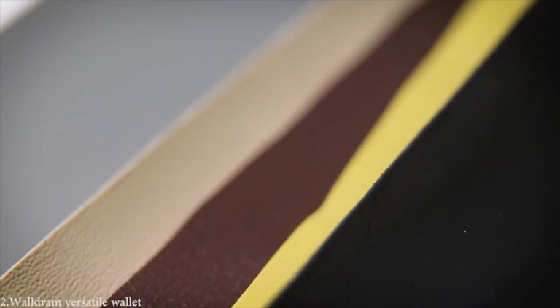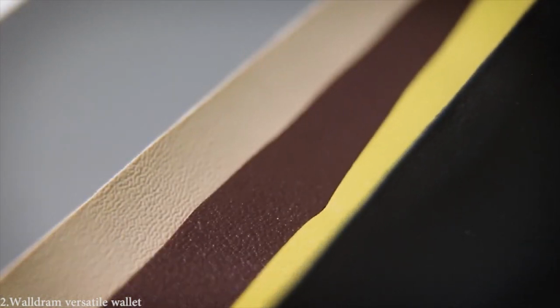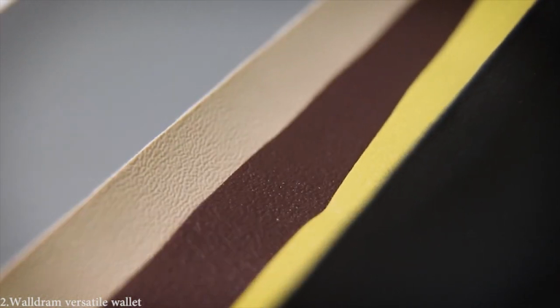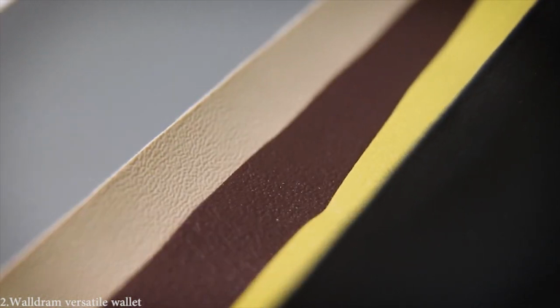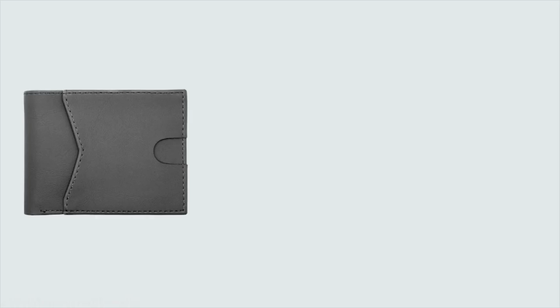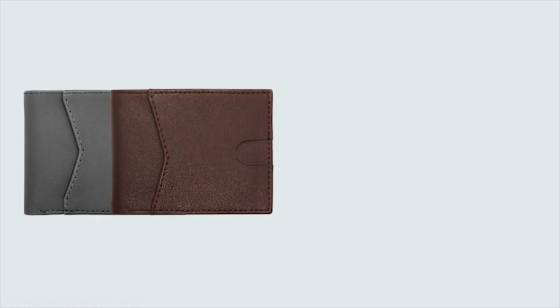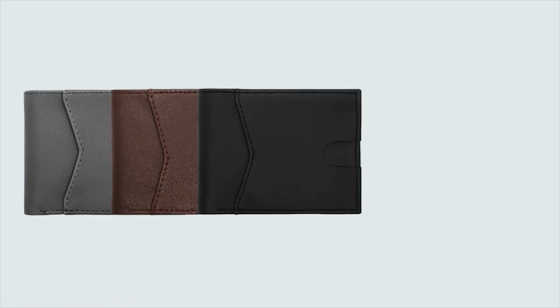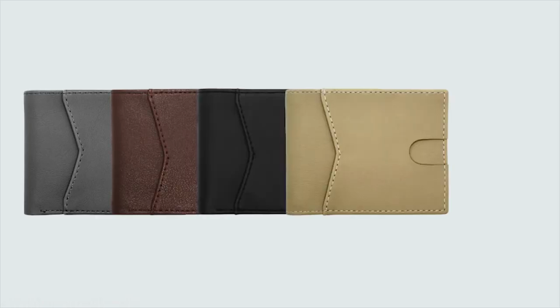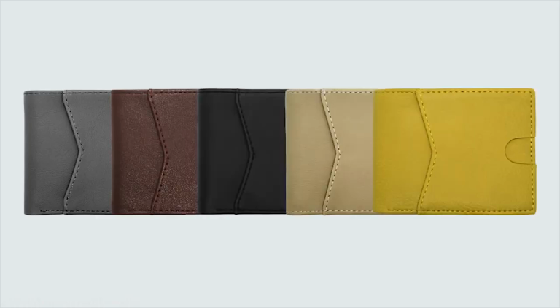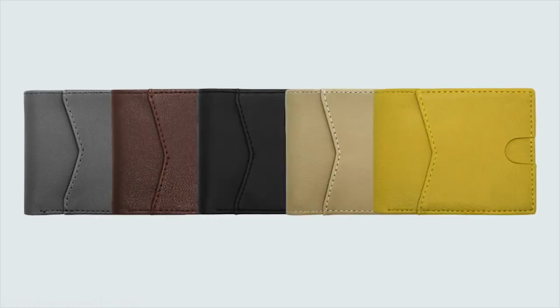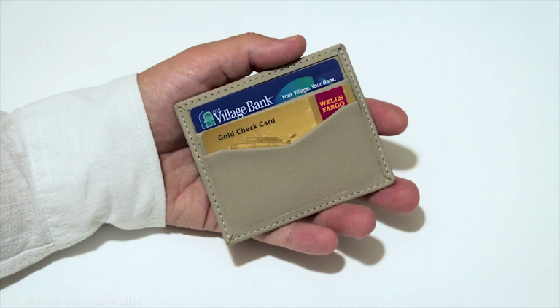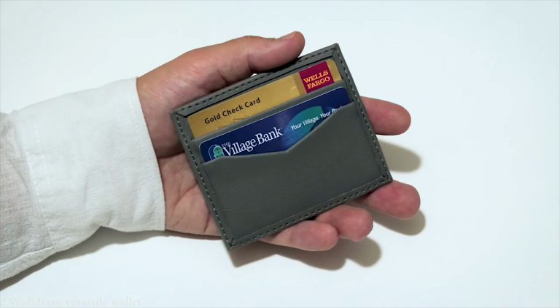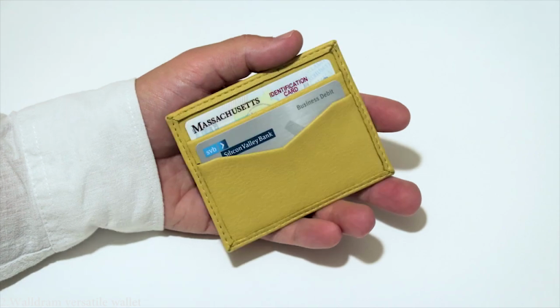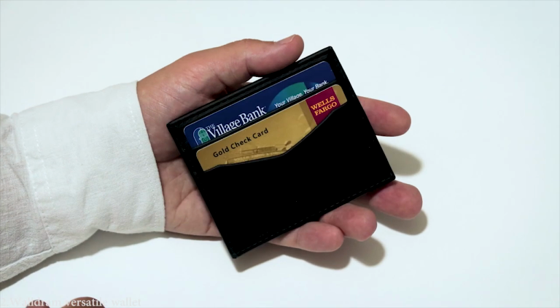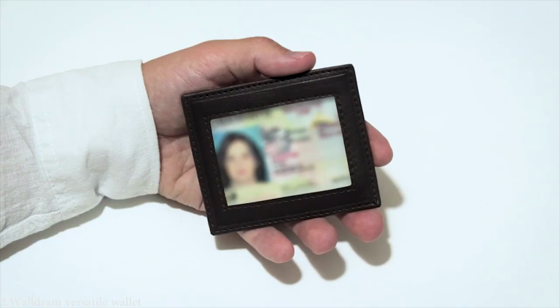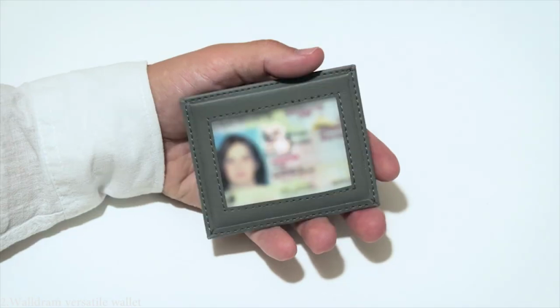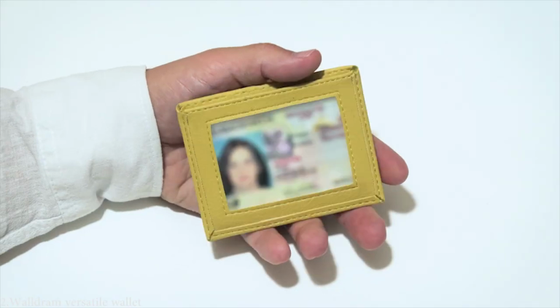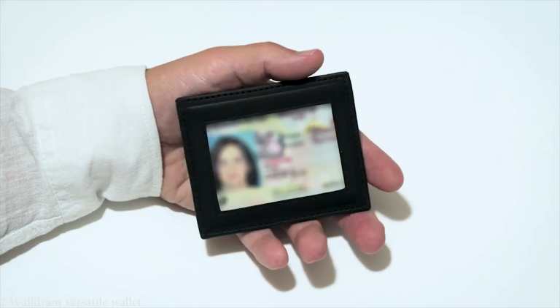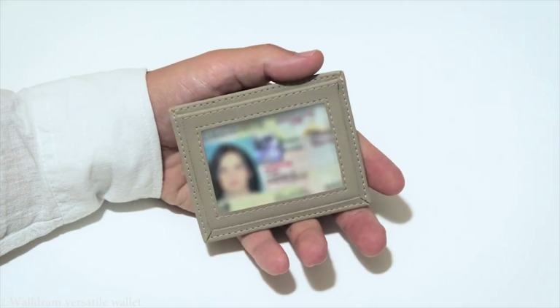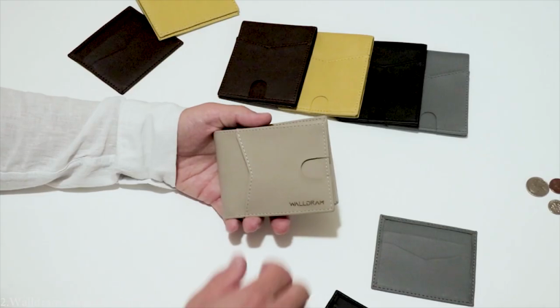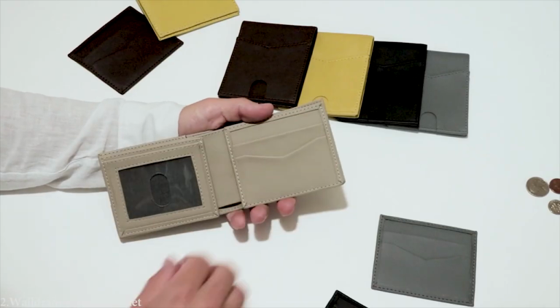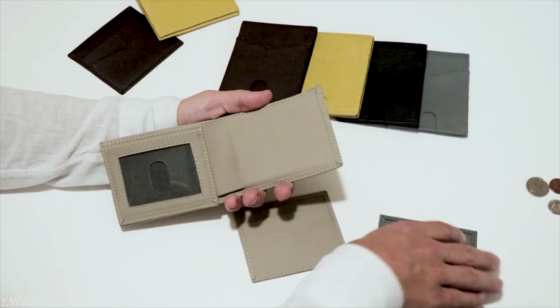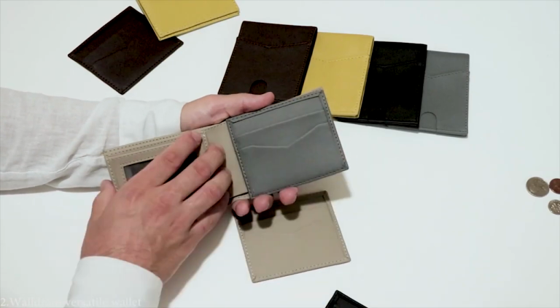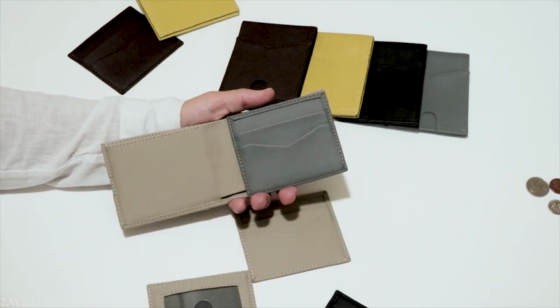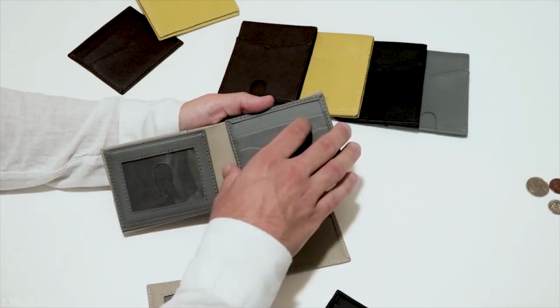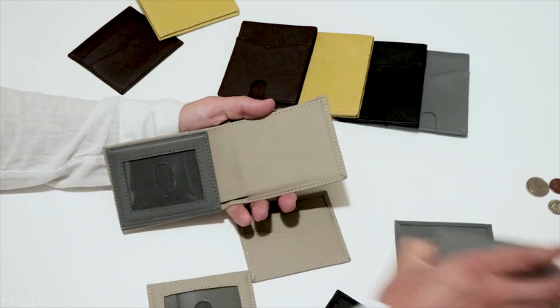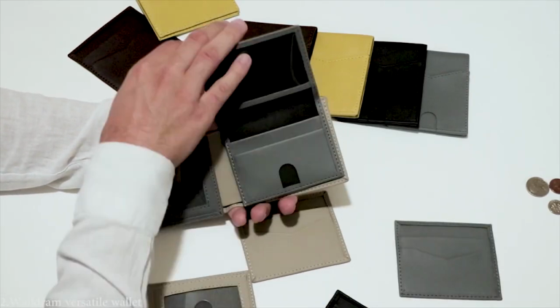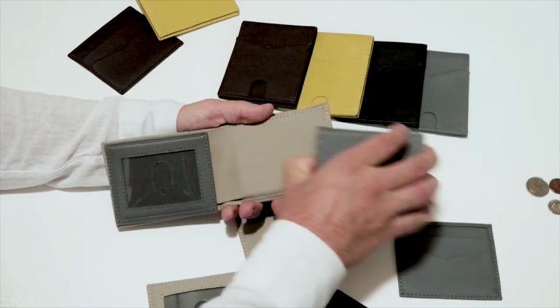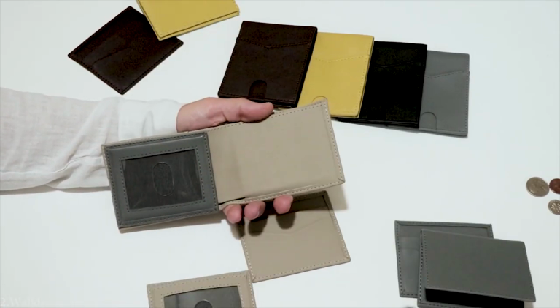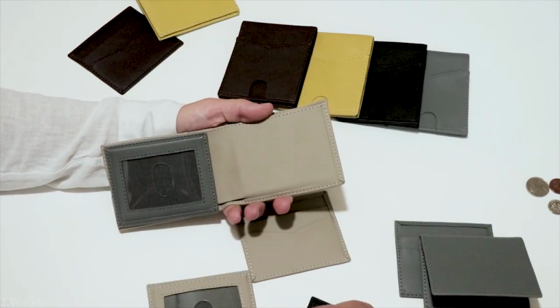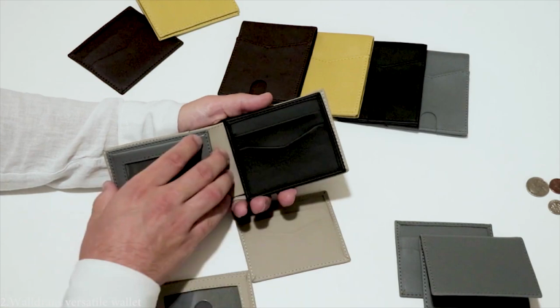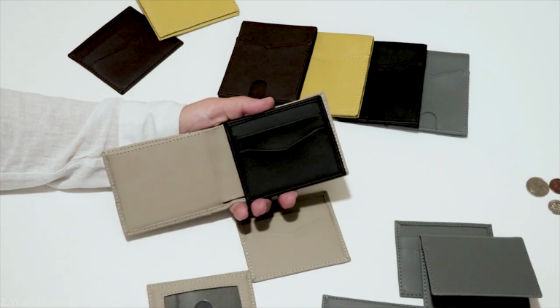The Waldram comes with 5 colors and it looks great in all of them. You can even merge different colors to express your uniqueness.